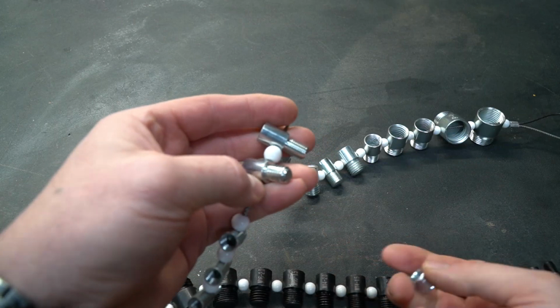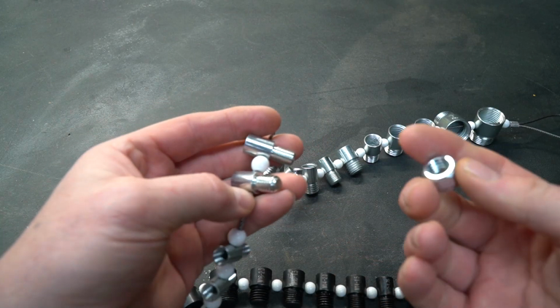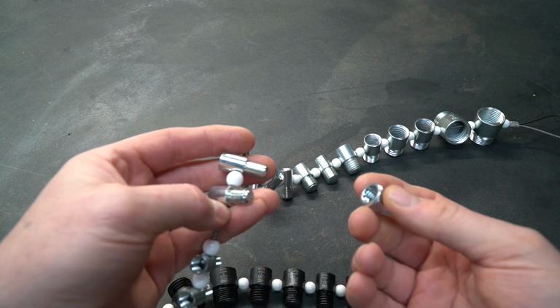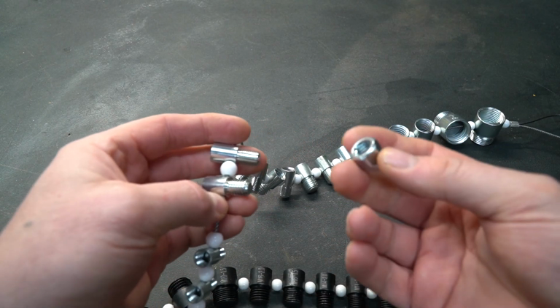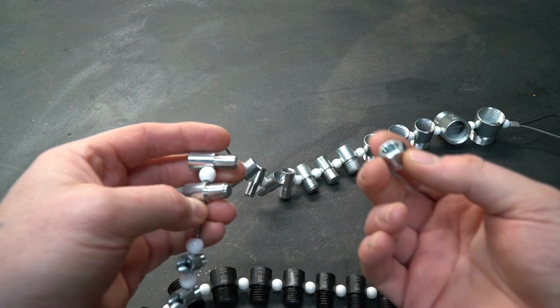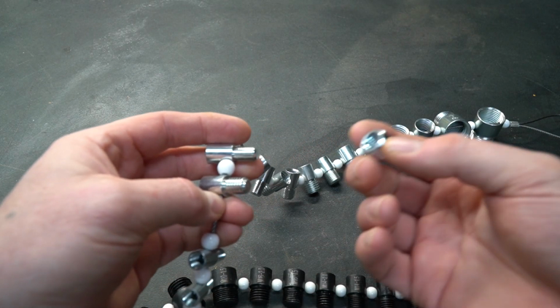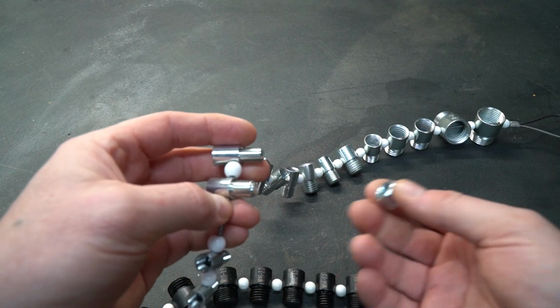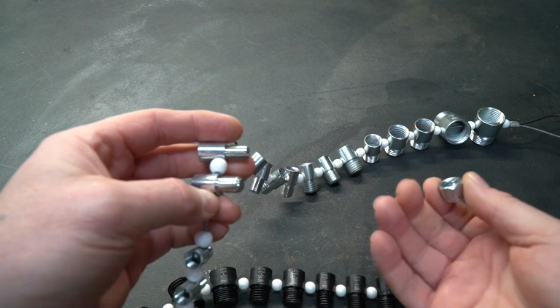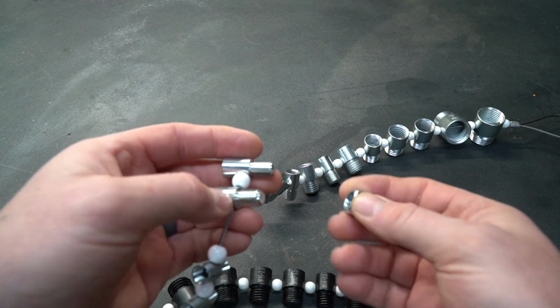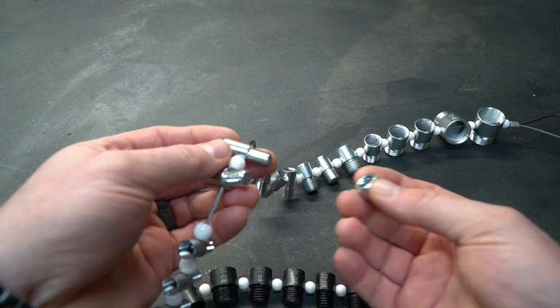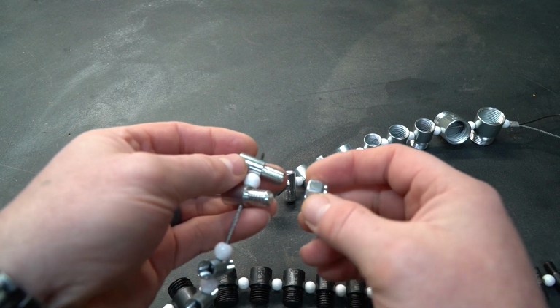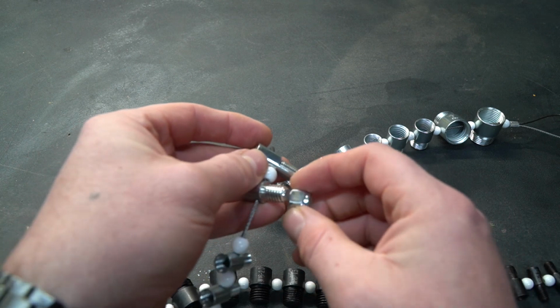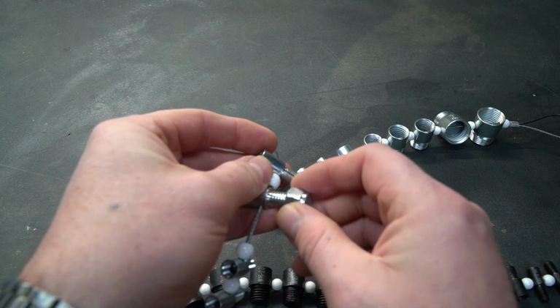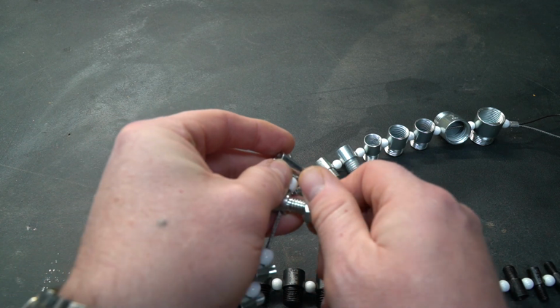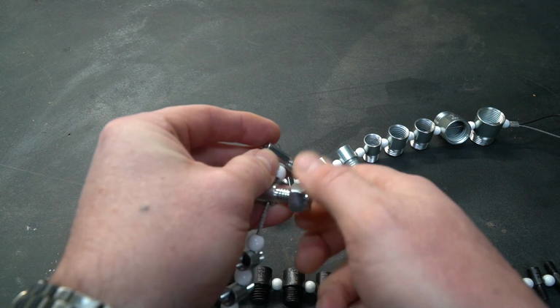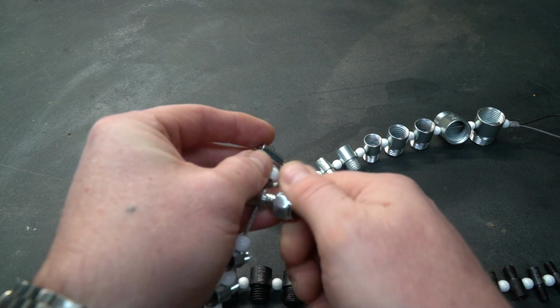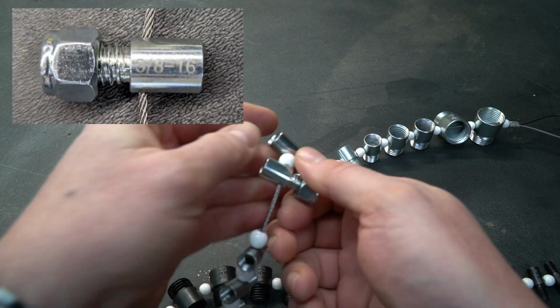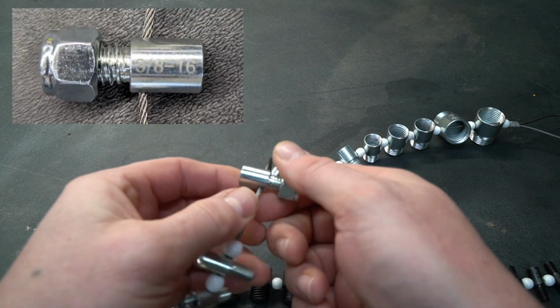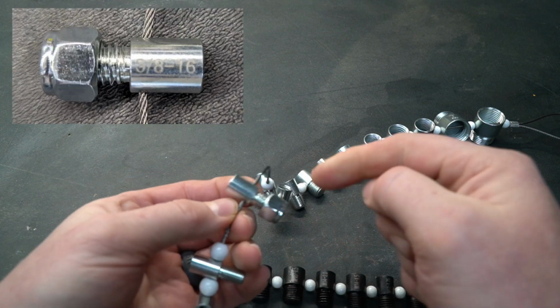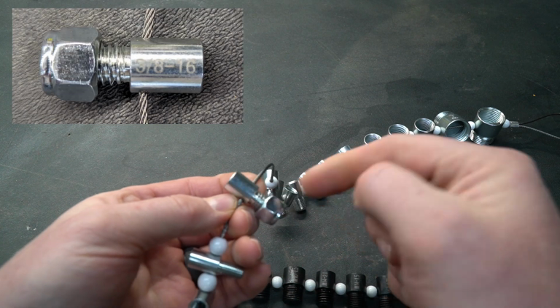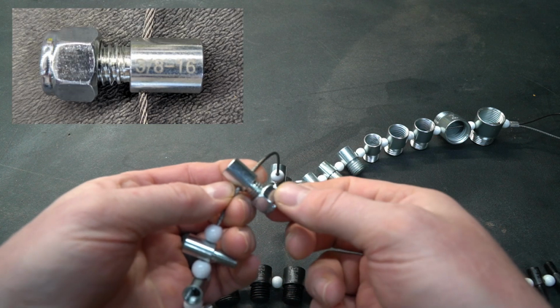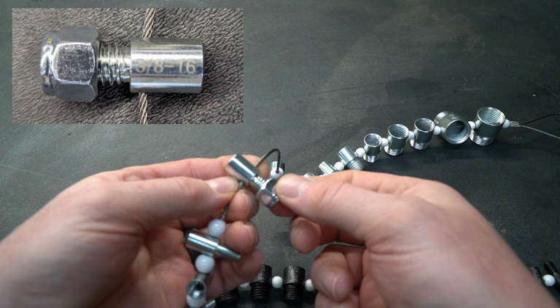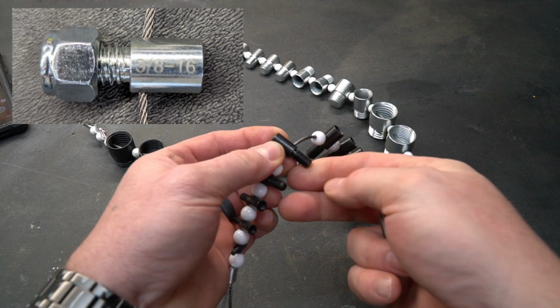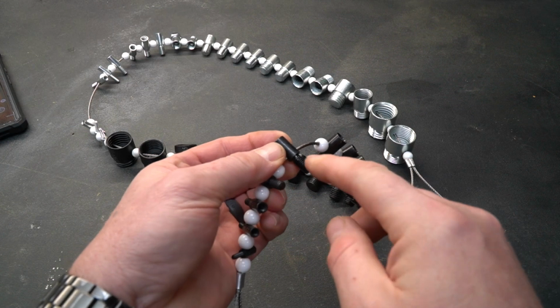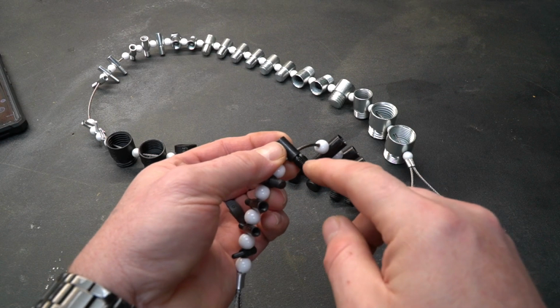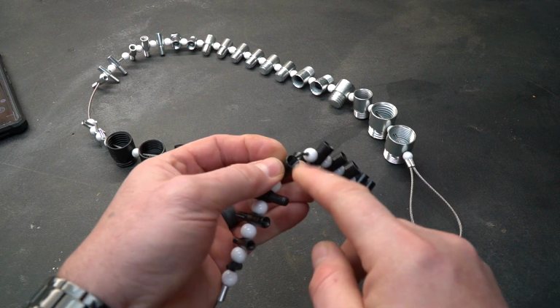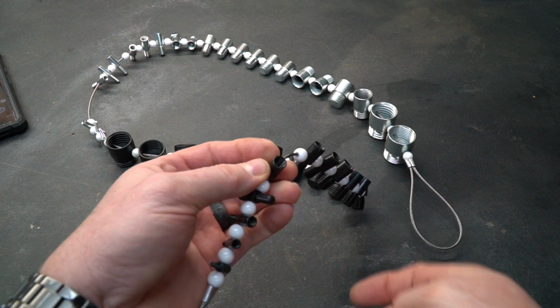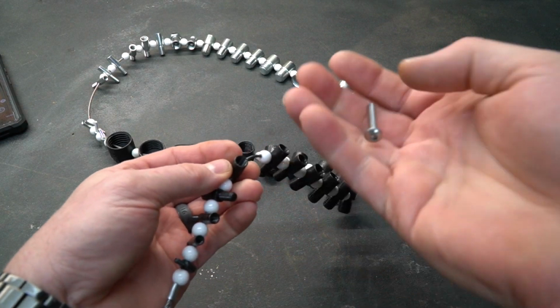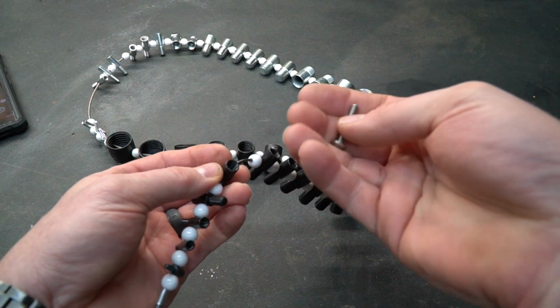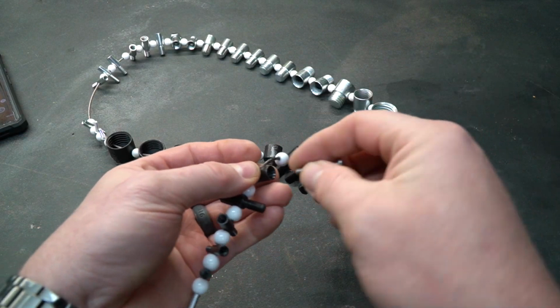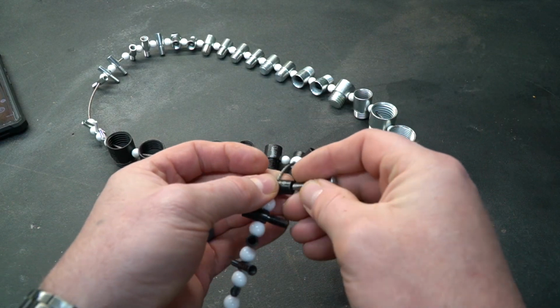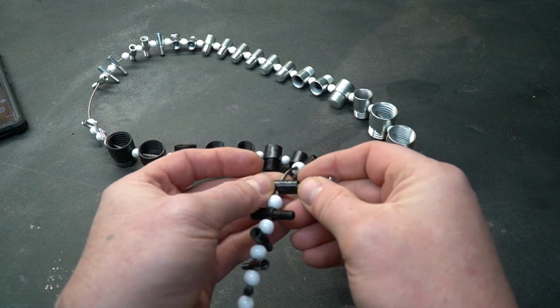Using this is really simple. You just take the nut or bolt or whatever you're trying to size up and do a test fit. If it fits like this one right here, you know what size that nut corresponds to. Because one end is male and one end is female, you can take a bolt and check that as well.